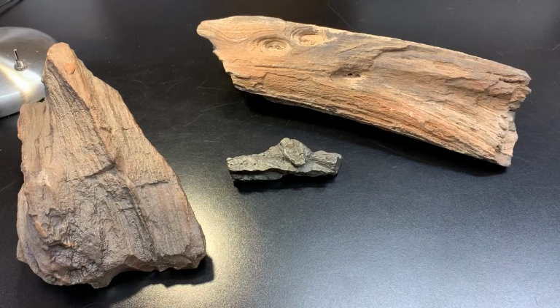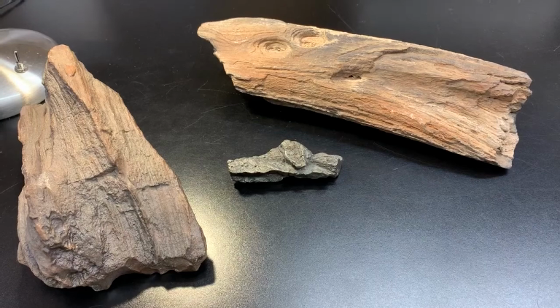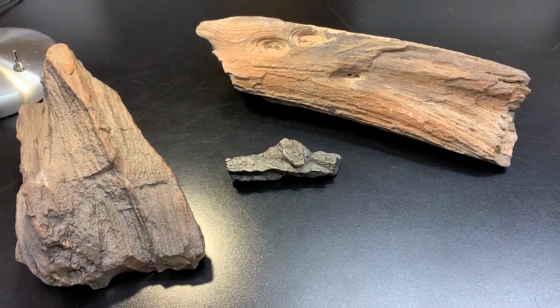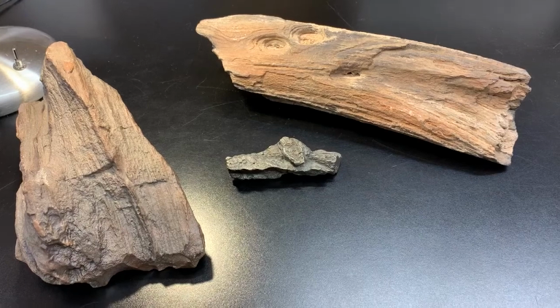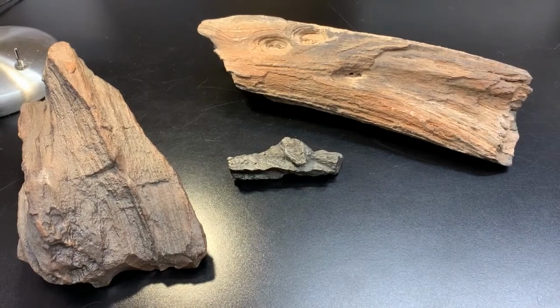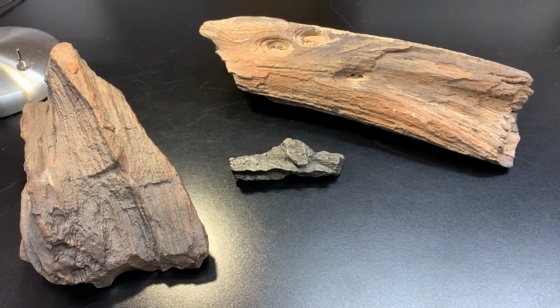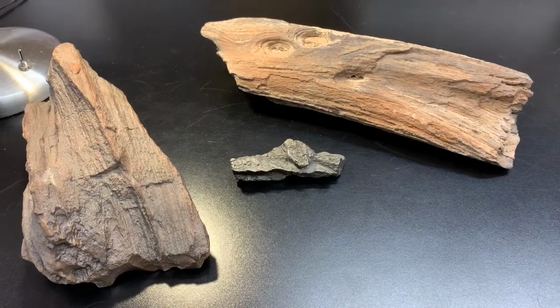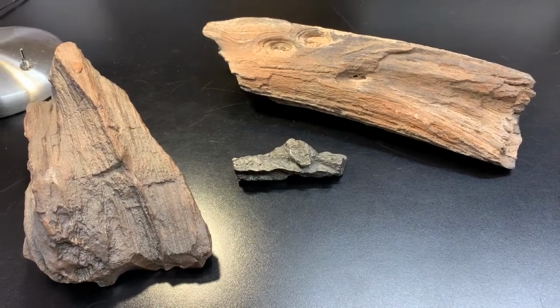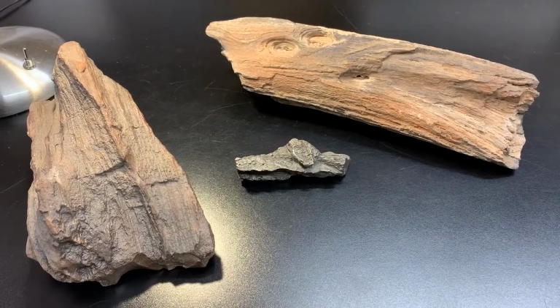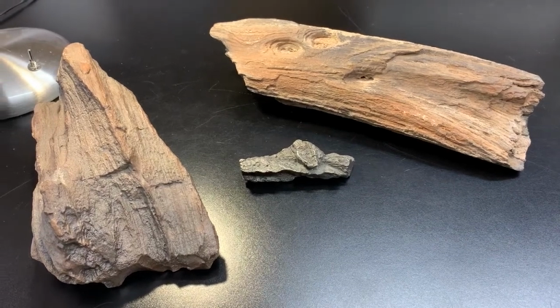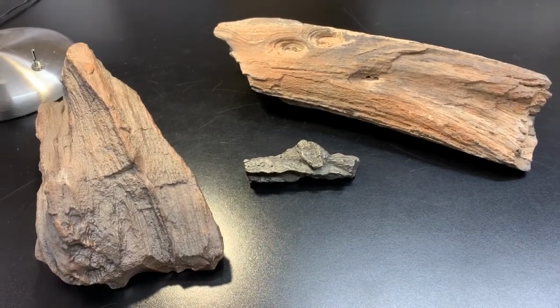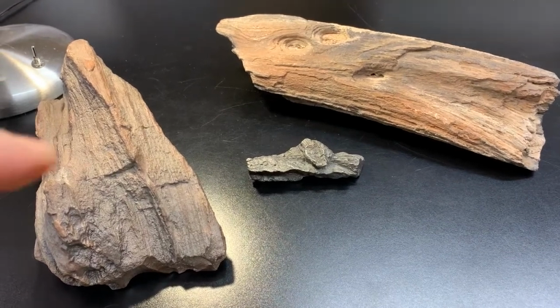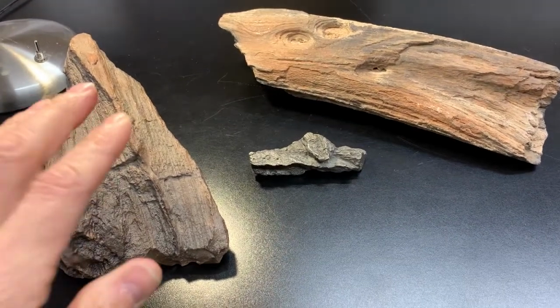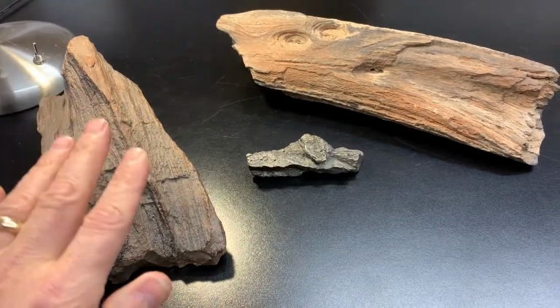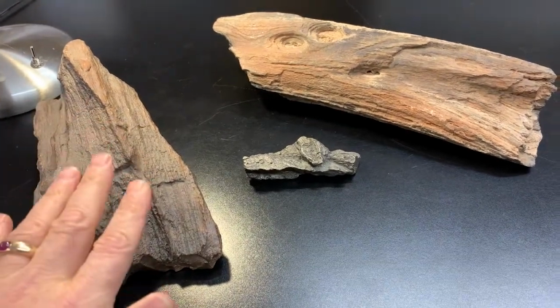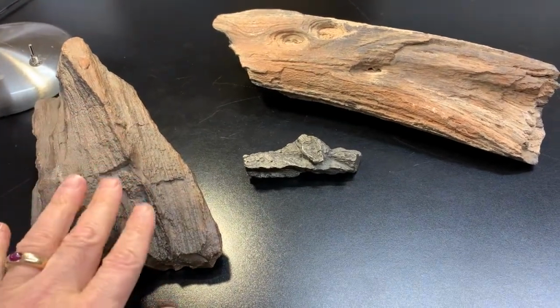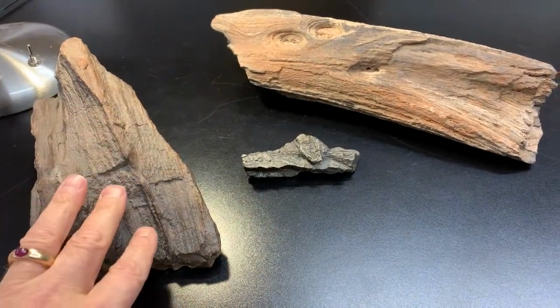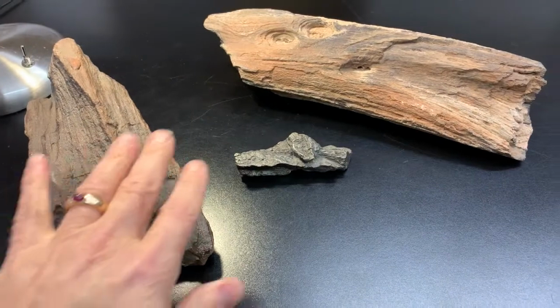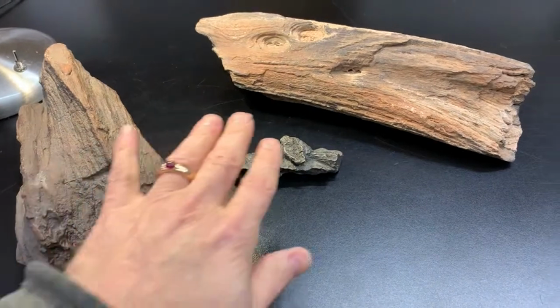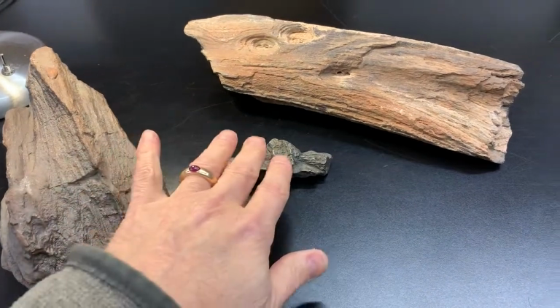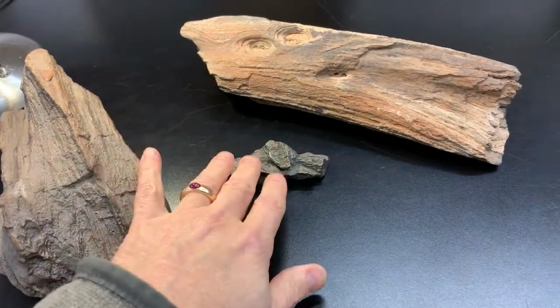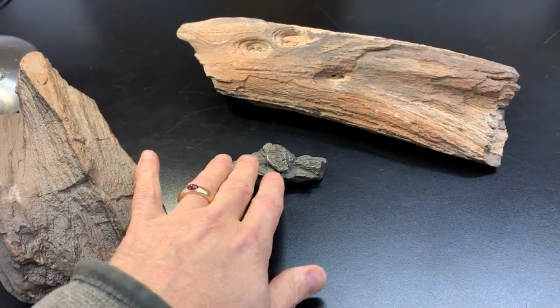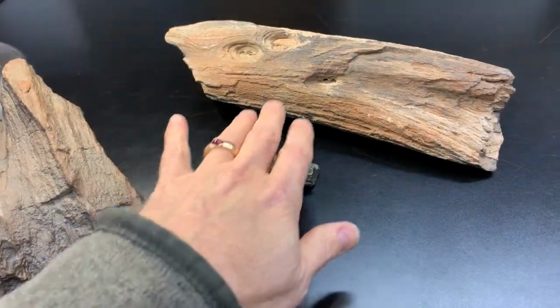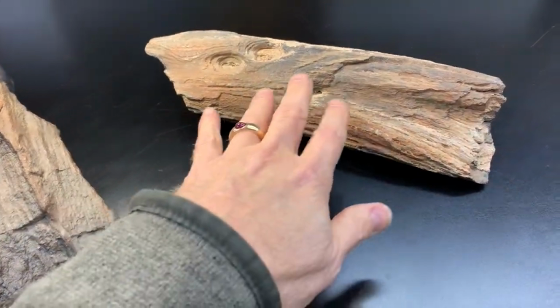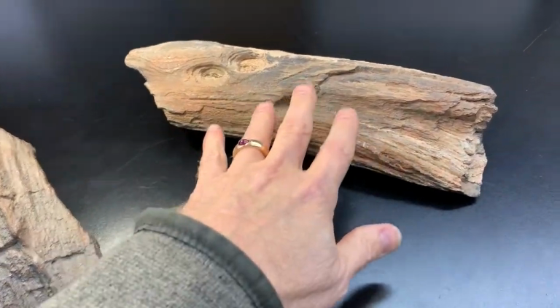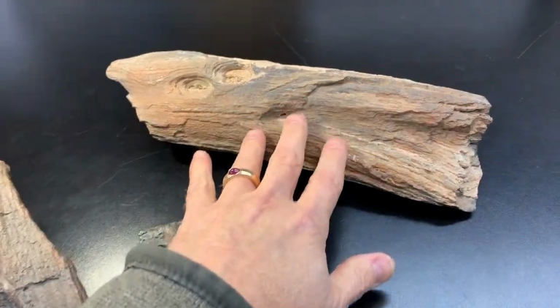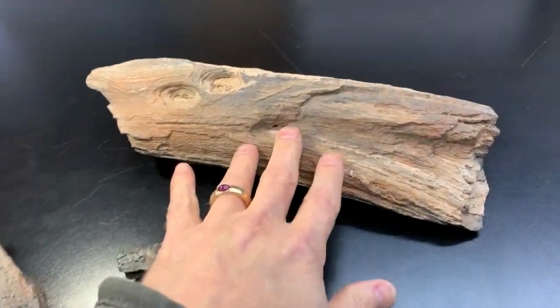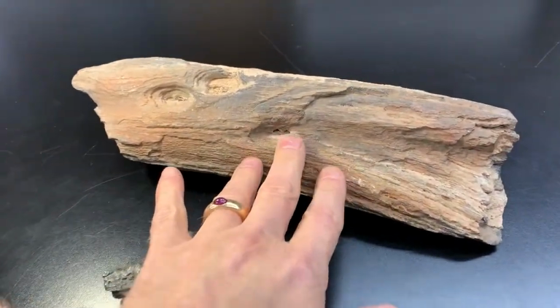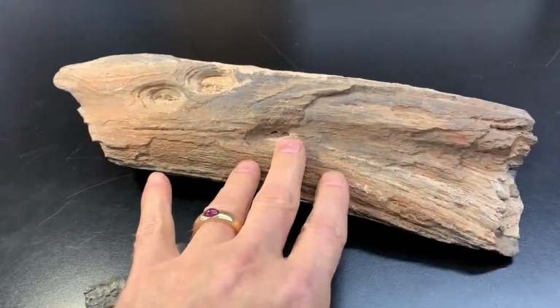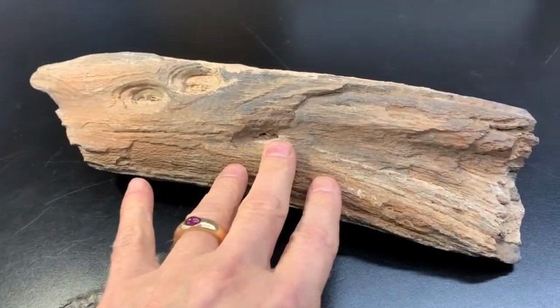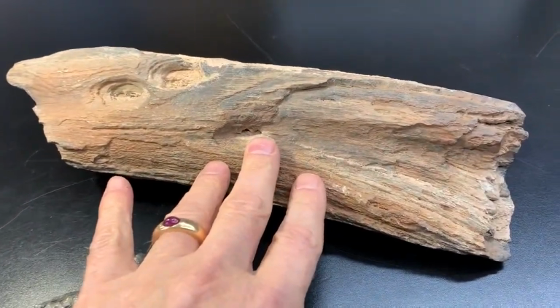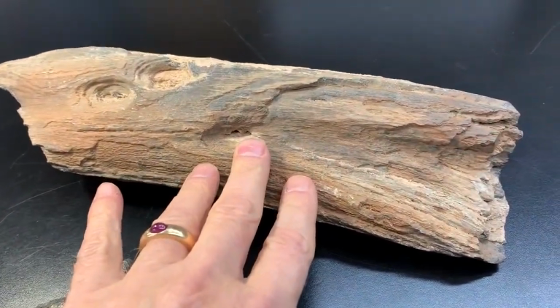Hey there, it's Kyle Russell of Crystal Concentrics, and I am looking at some very interesting pieces of petrified wood.